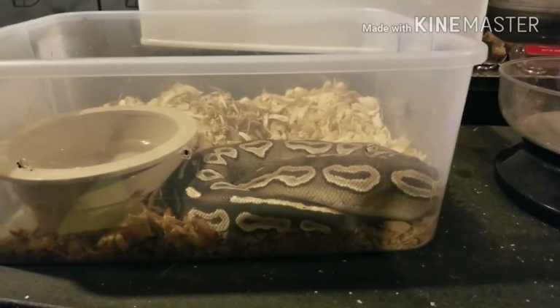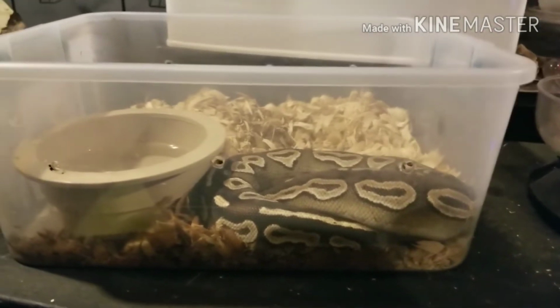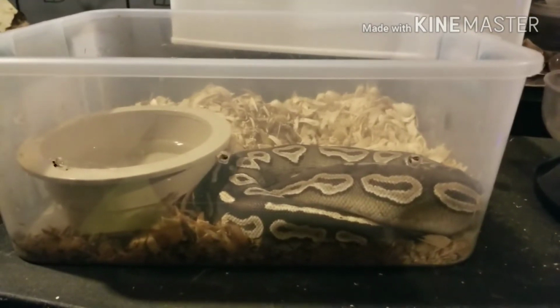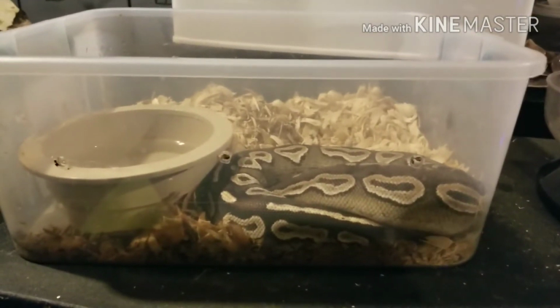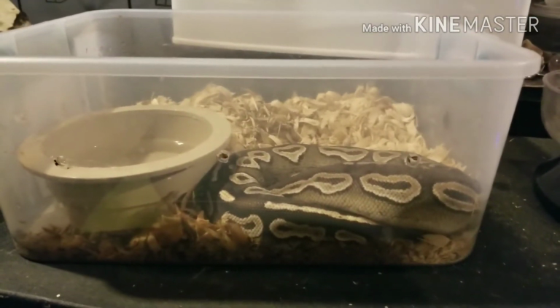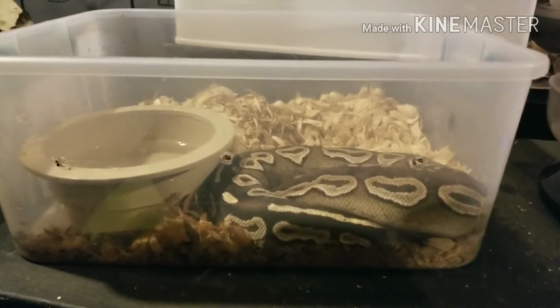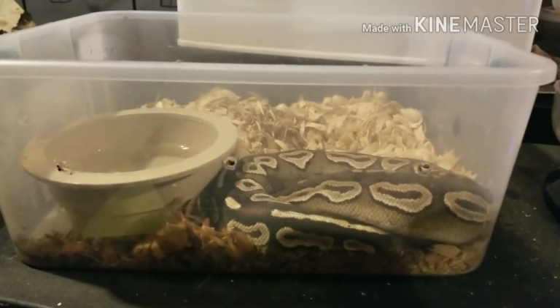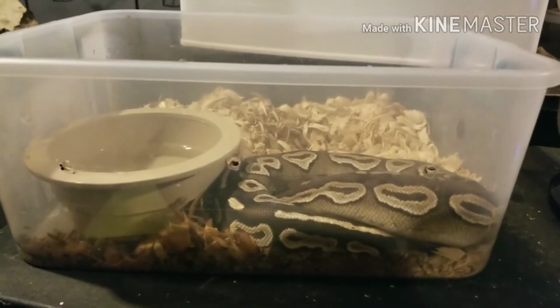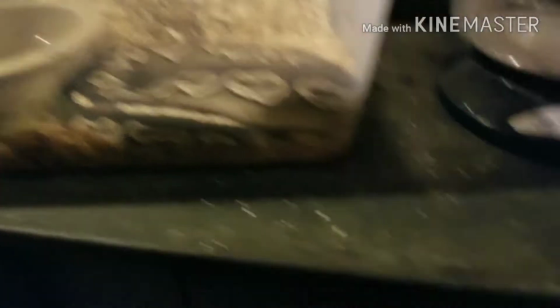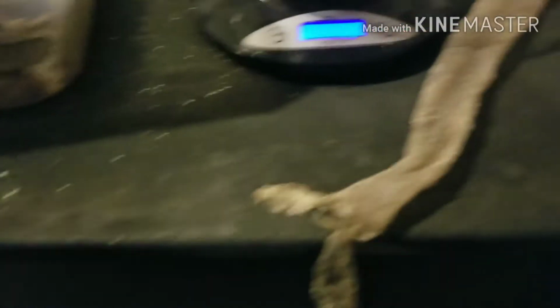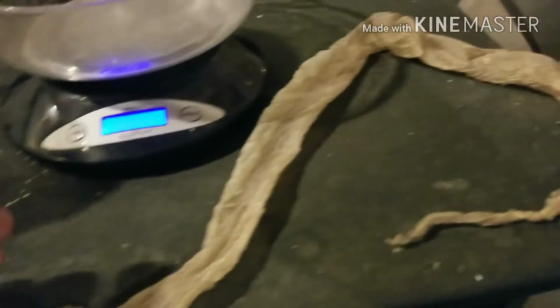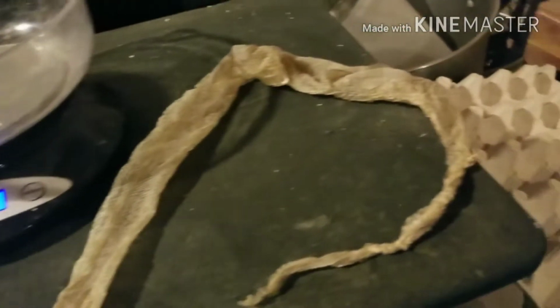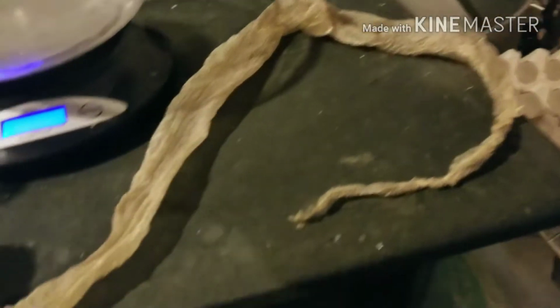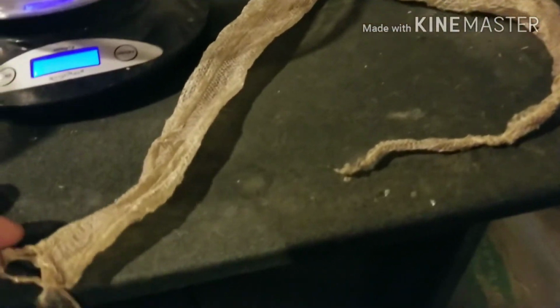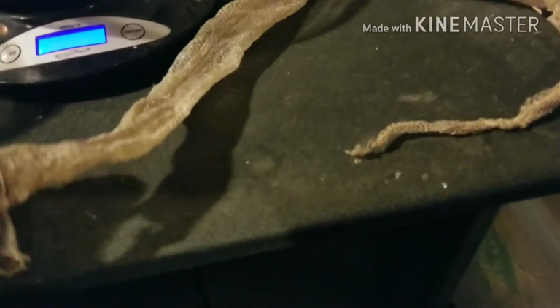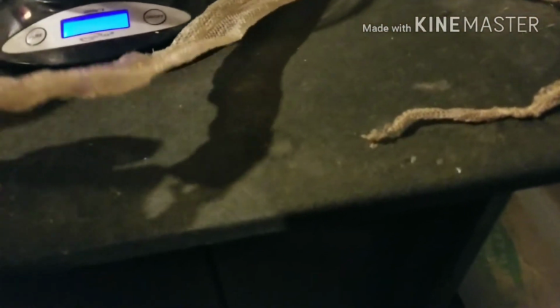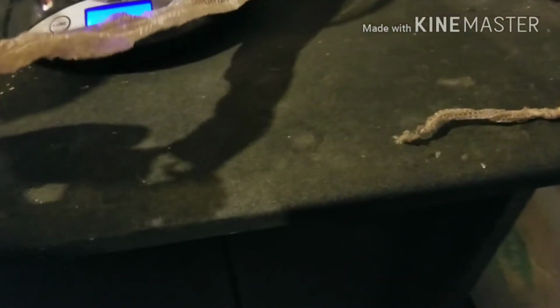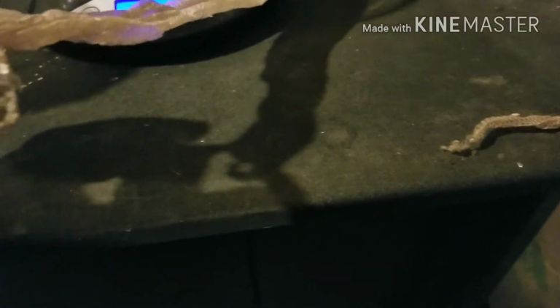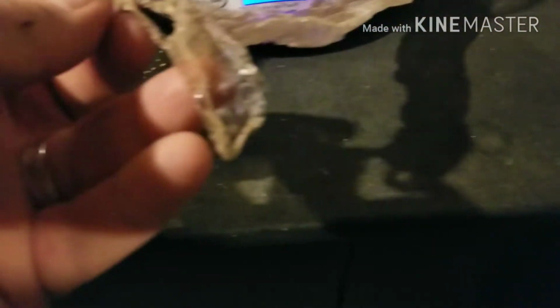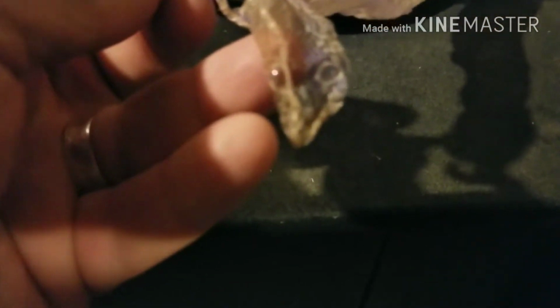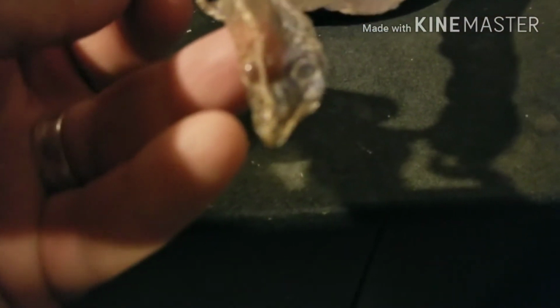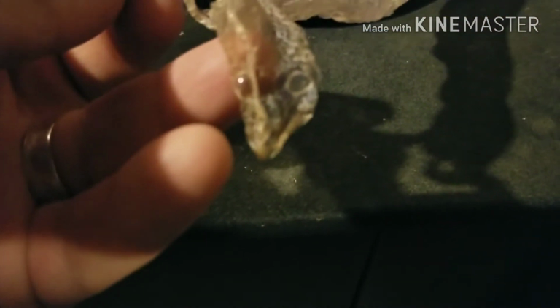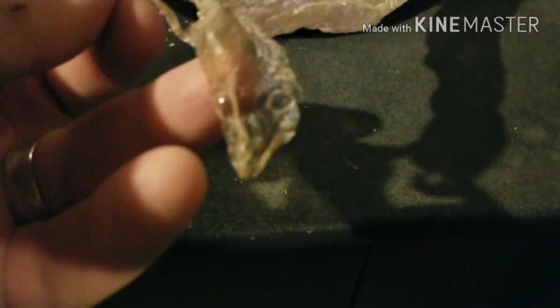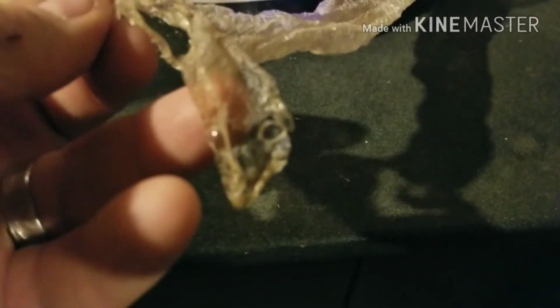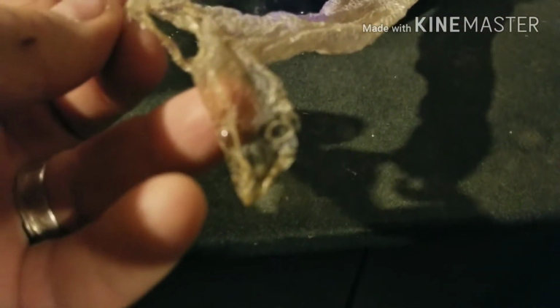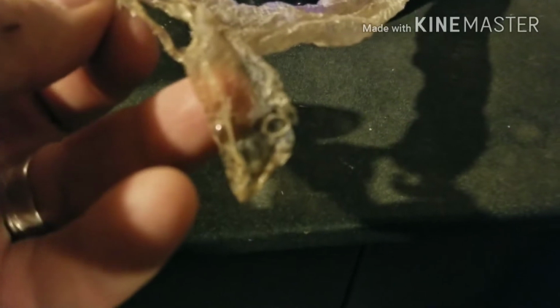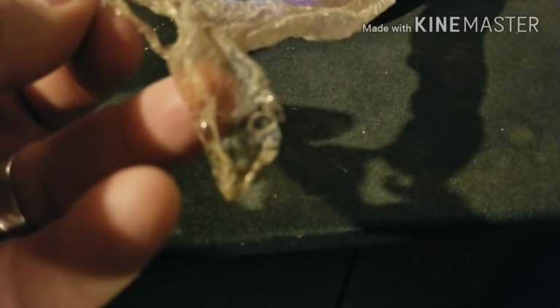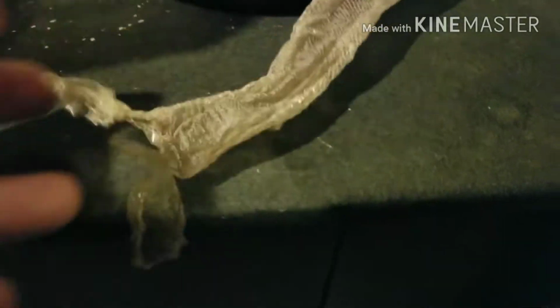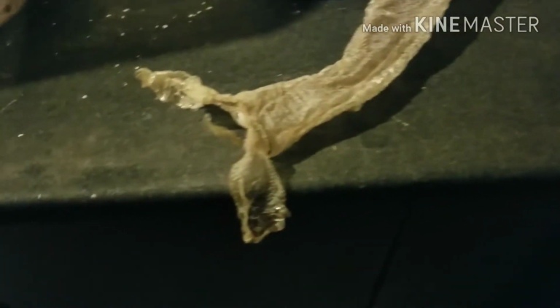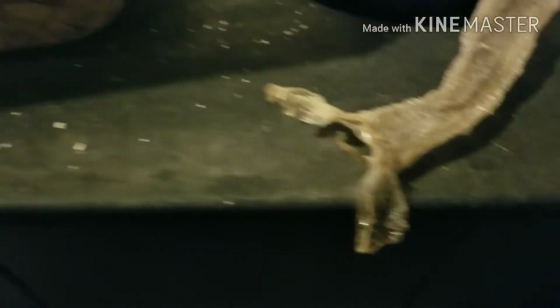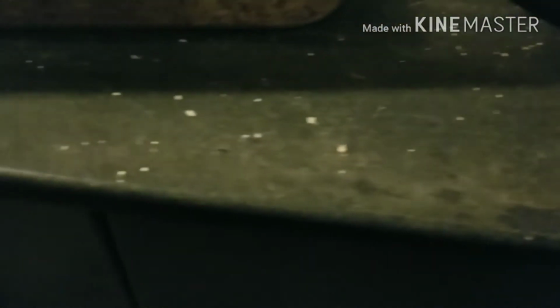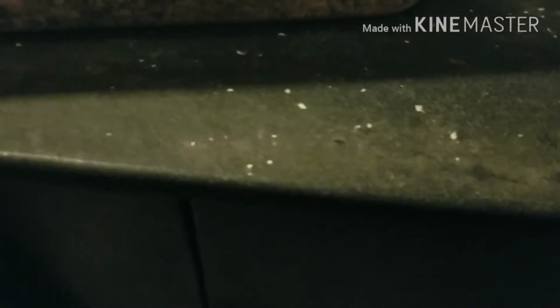I pulled the shed out. It's one solid piece — I already checked. Both eye caps are in there. Shall we get a weight on this guy?